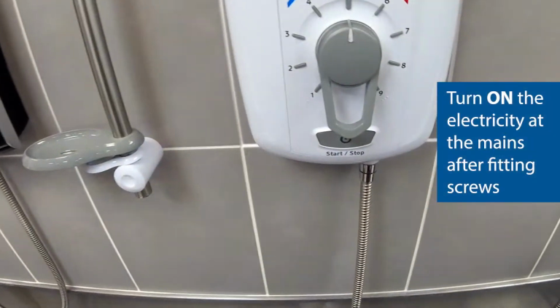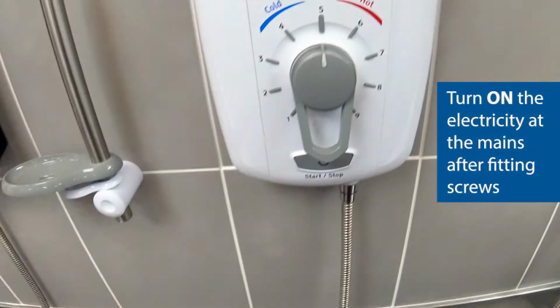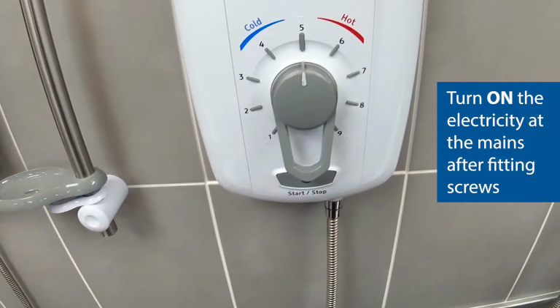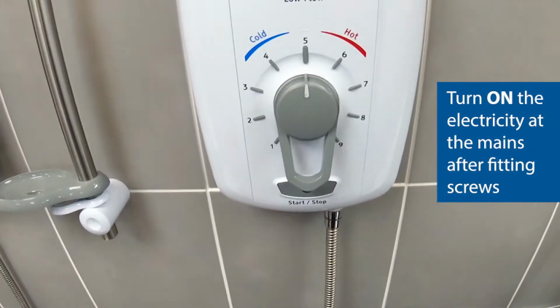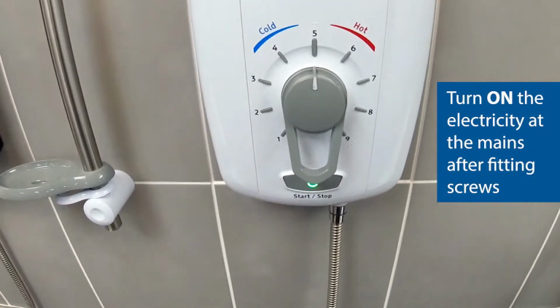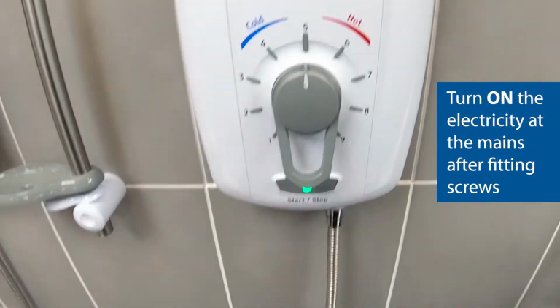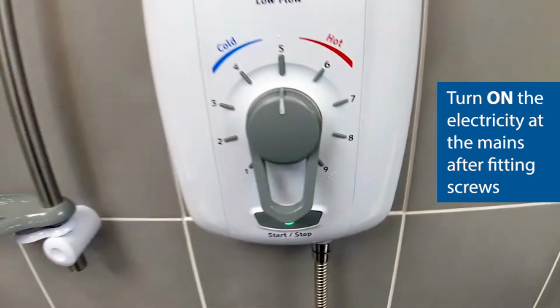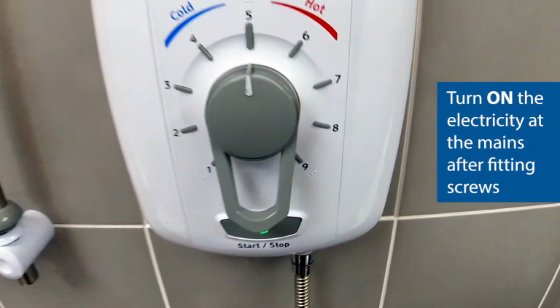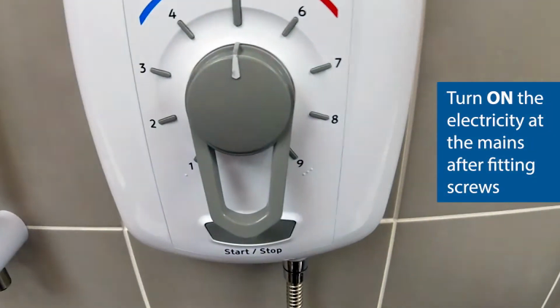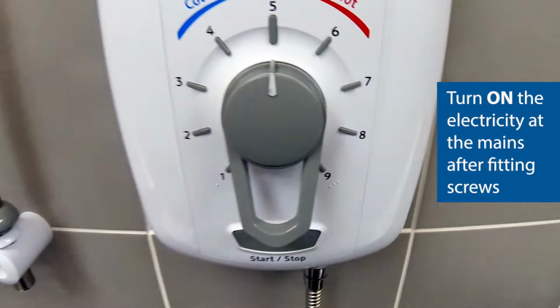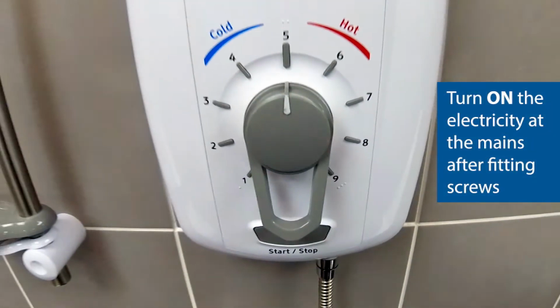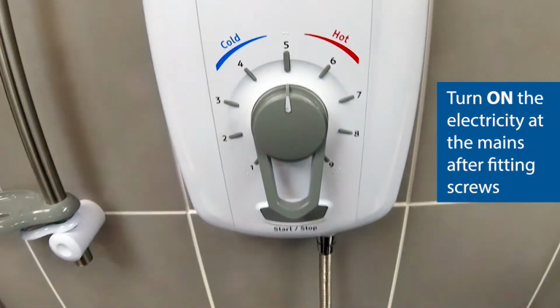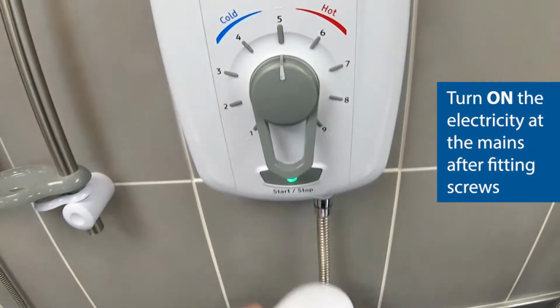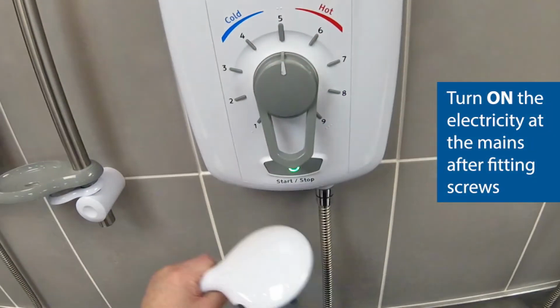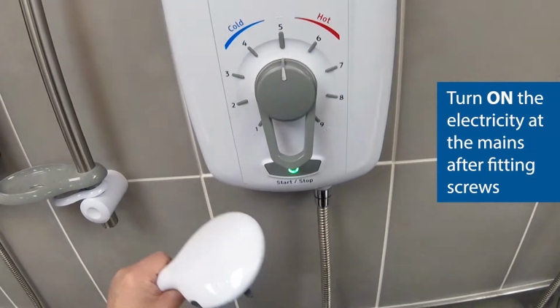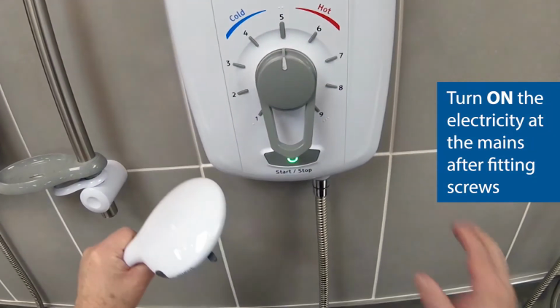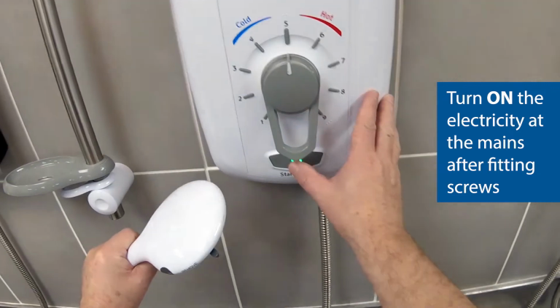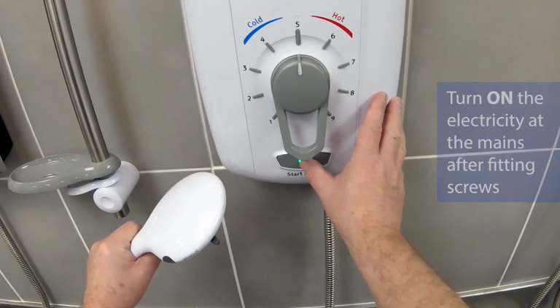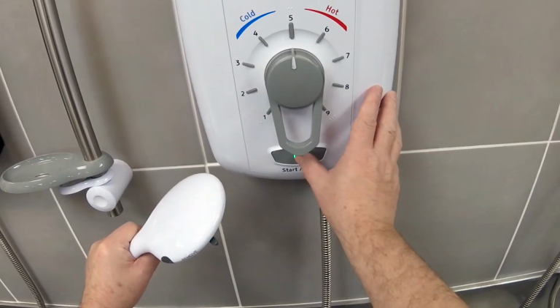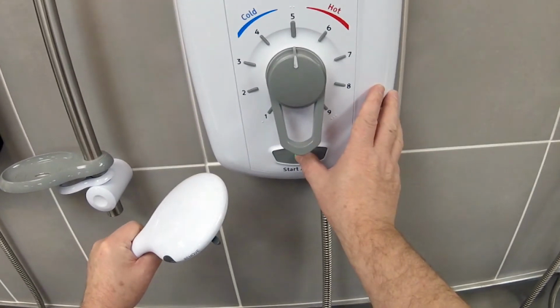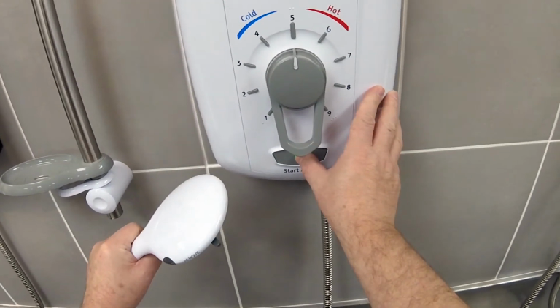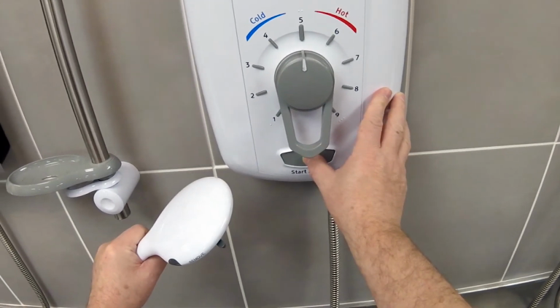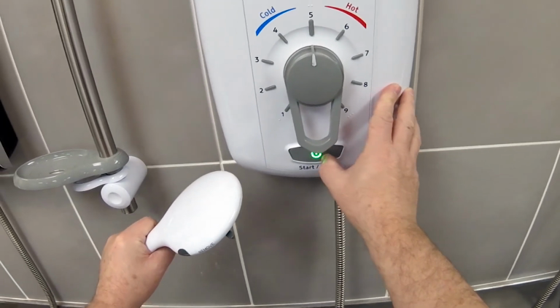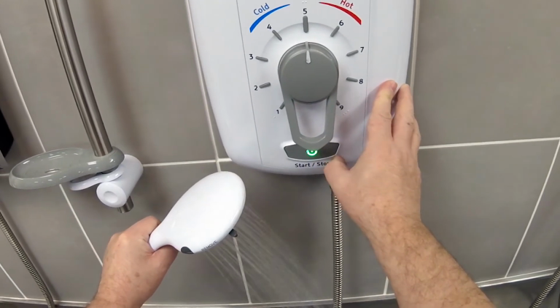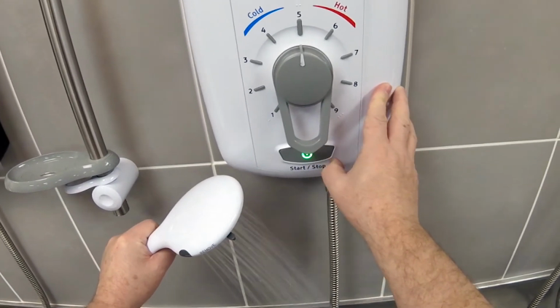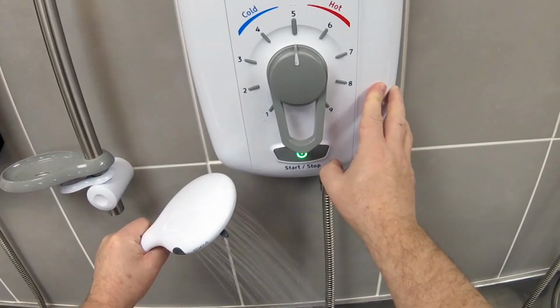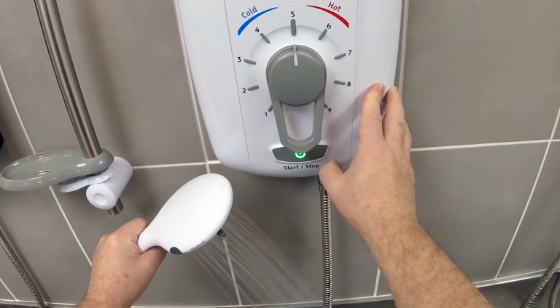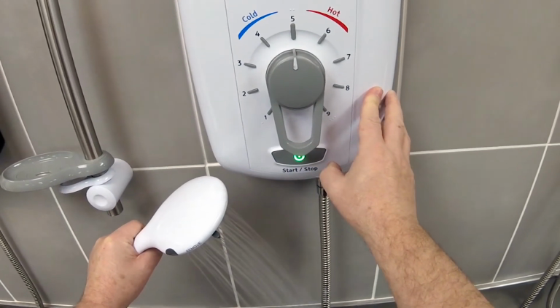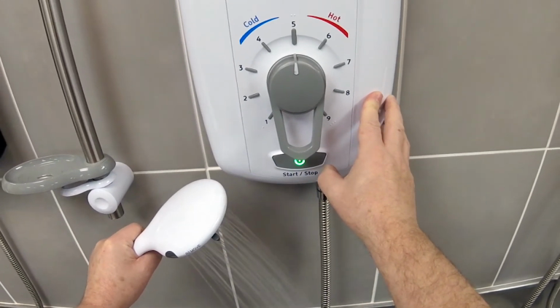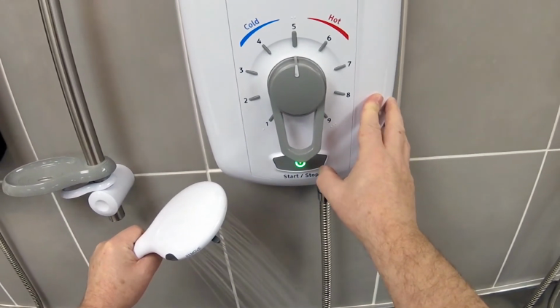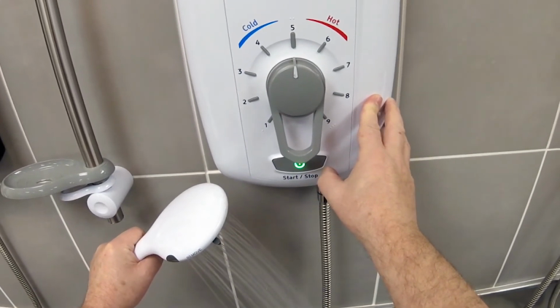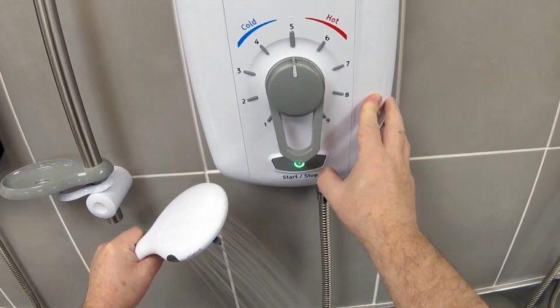I'll restore the power and turn the shower on — and we've got water flowing.